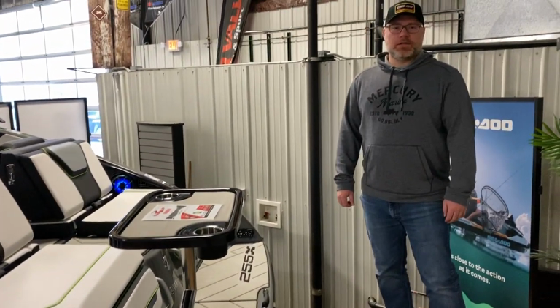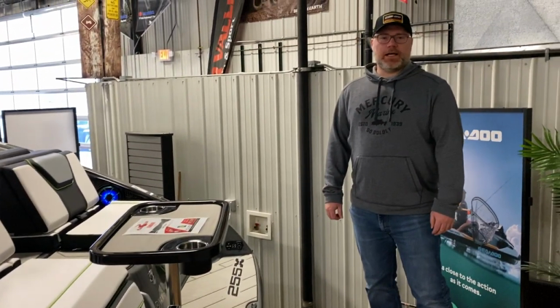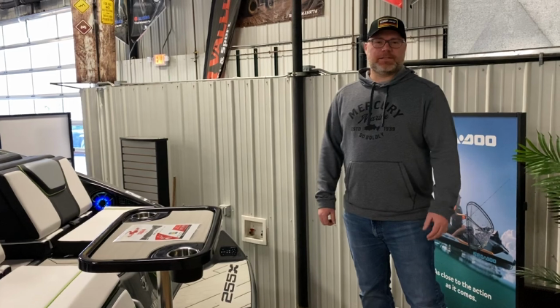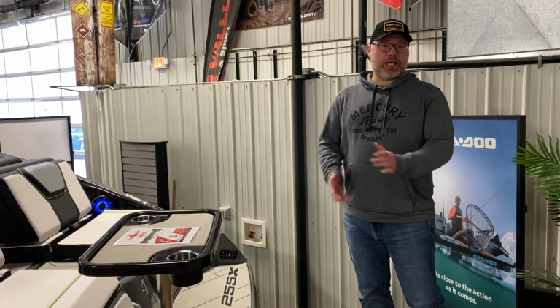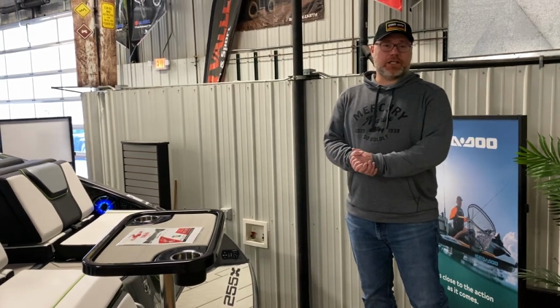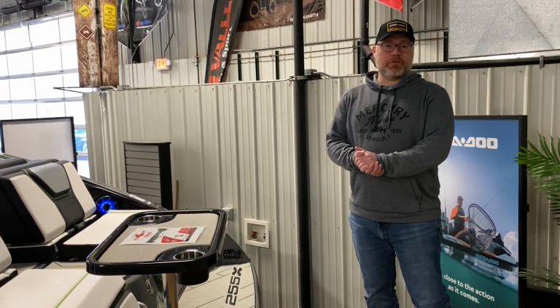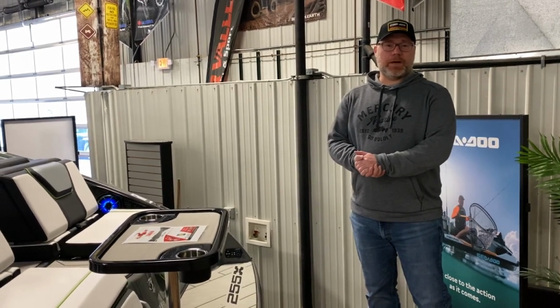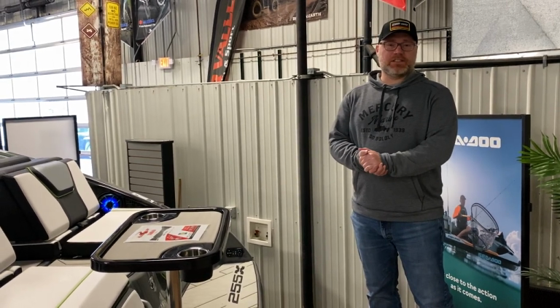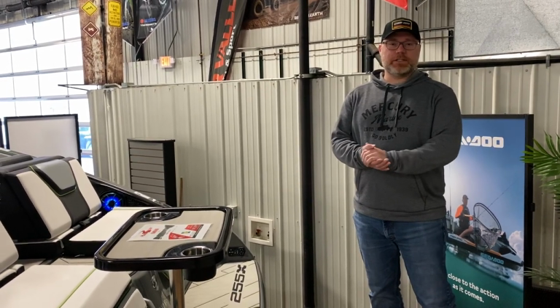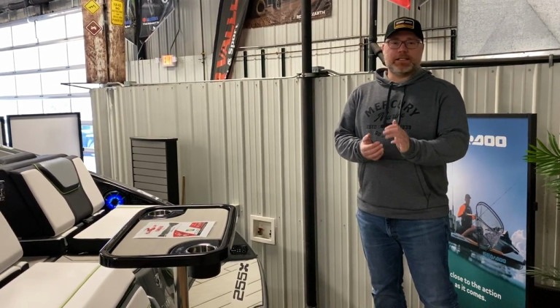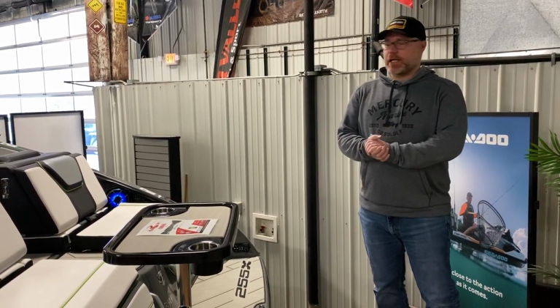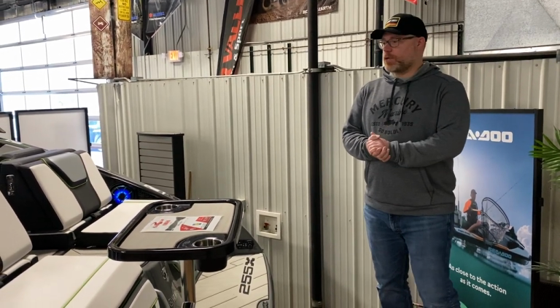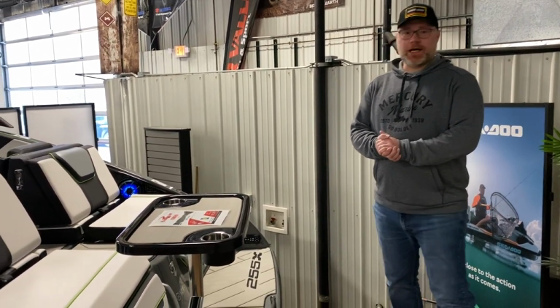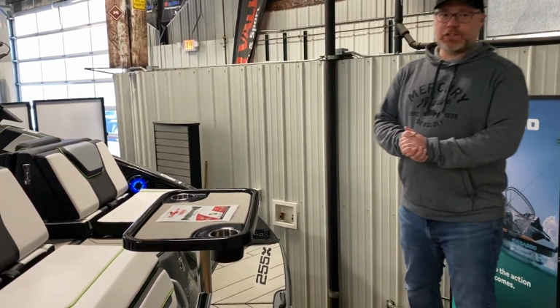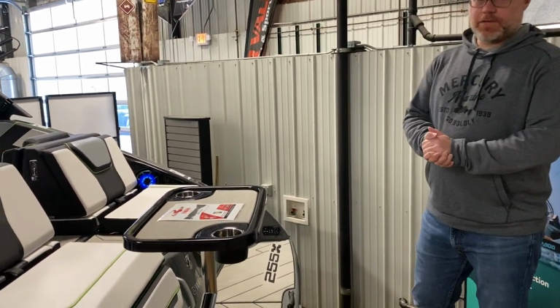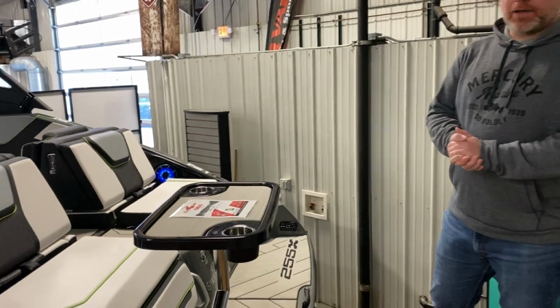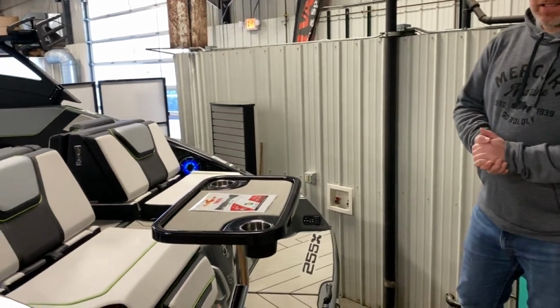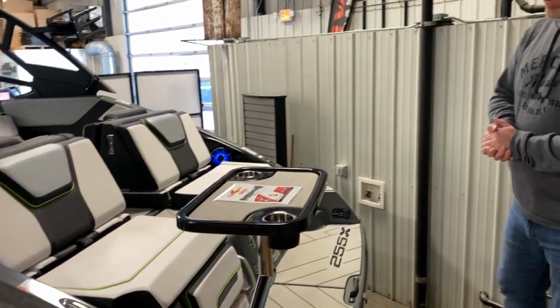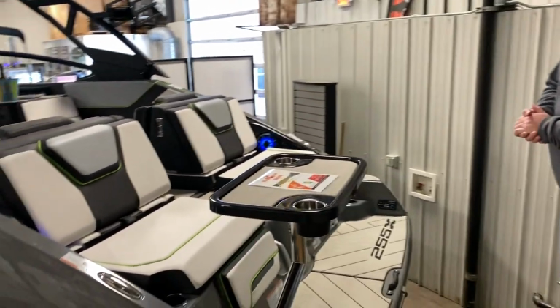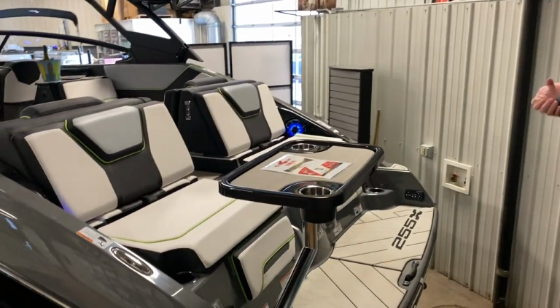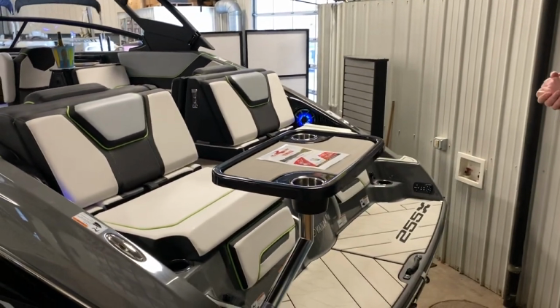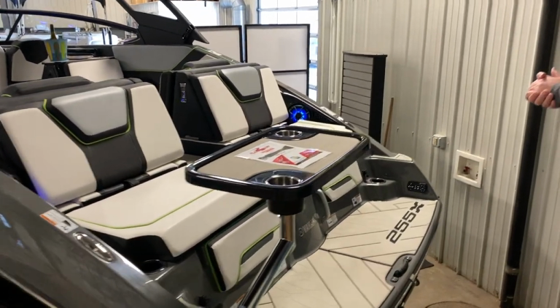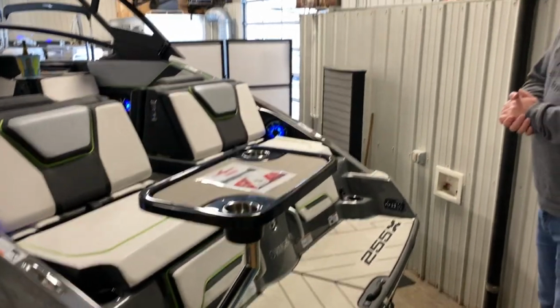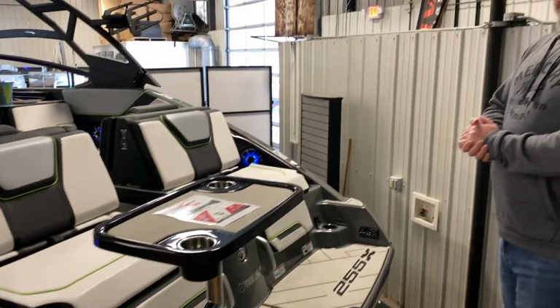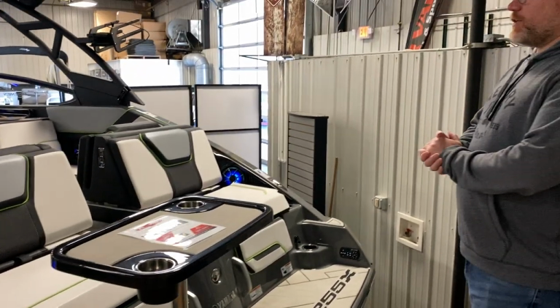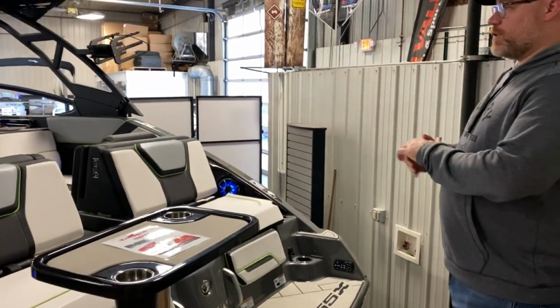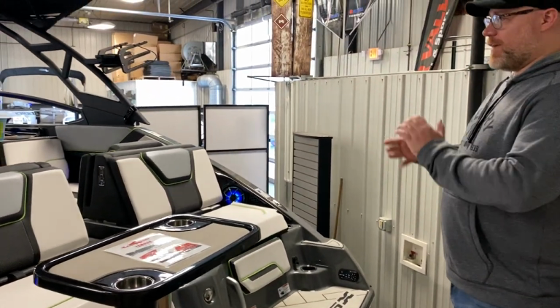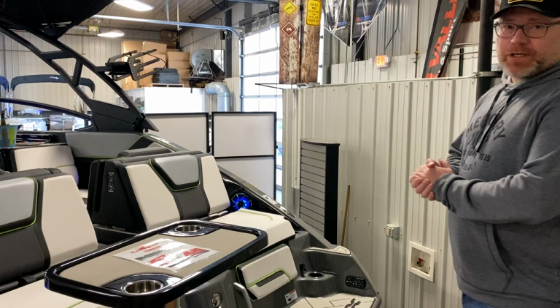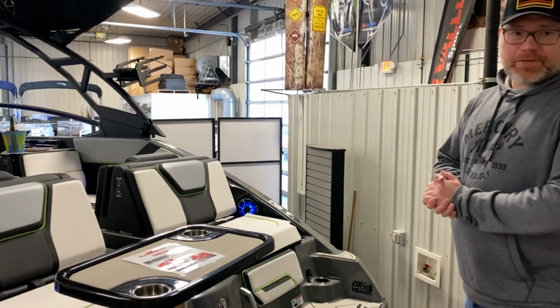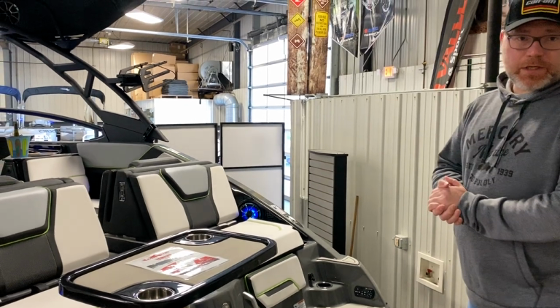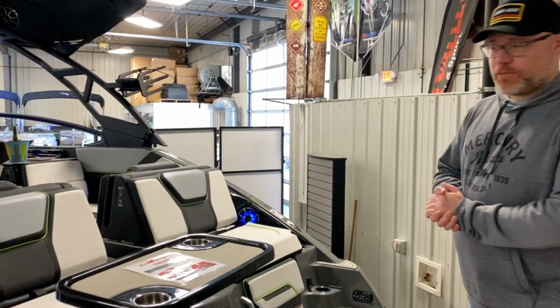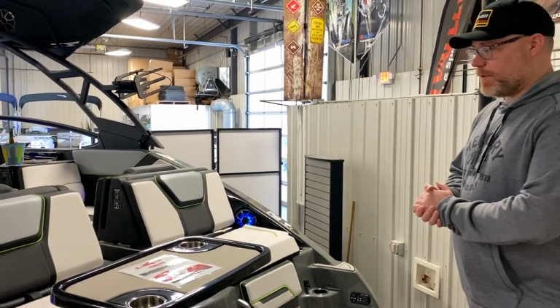Hey guys, this is Josh here at River Valley Power and Sport. Today we're checking out the Yamaha 255 XE series. This is Yamaha's new boat this year — they went with a 25-foot instead of a 24-foot from last year, so a lot of design changes come with that.